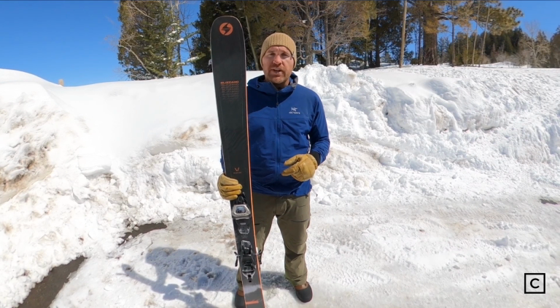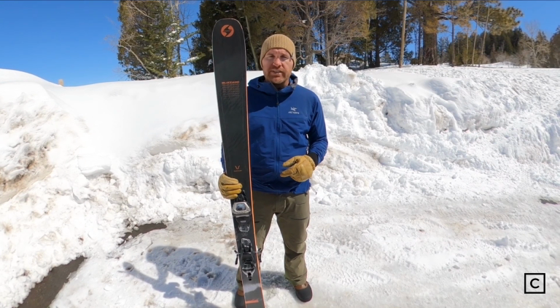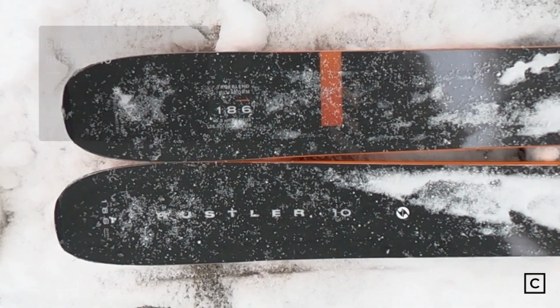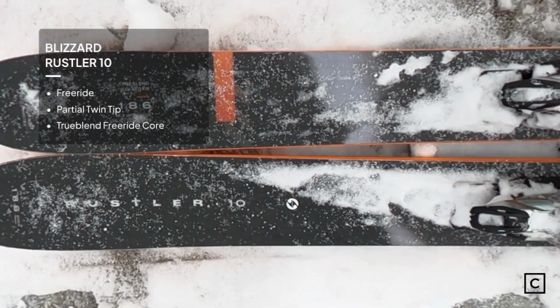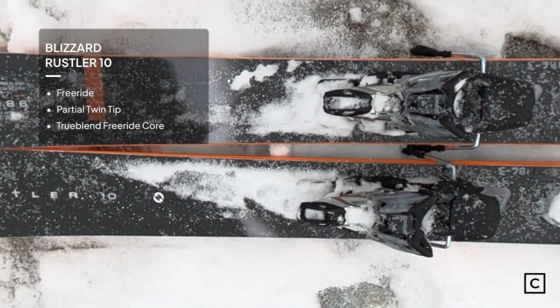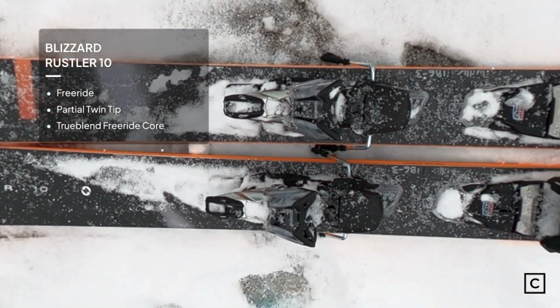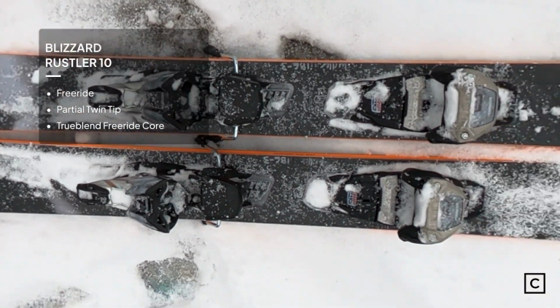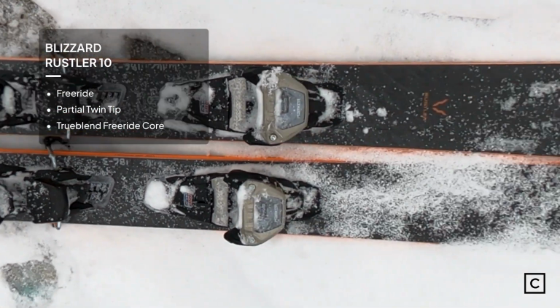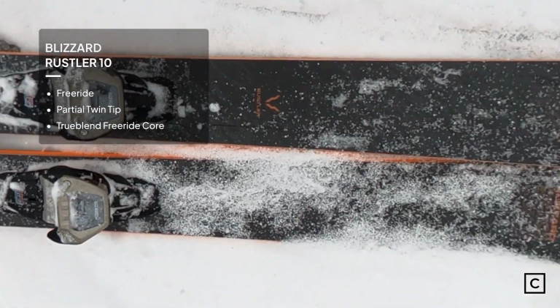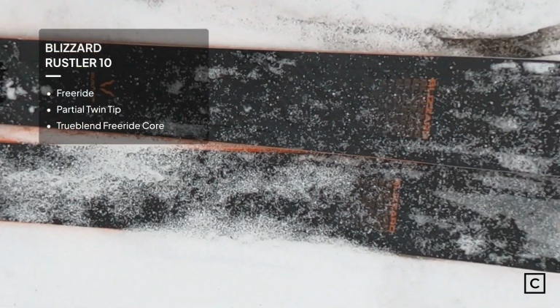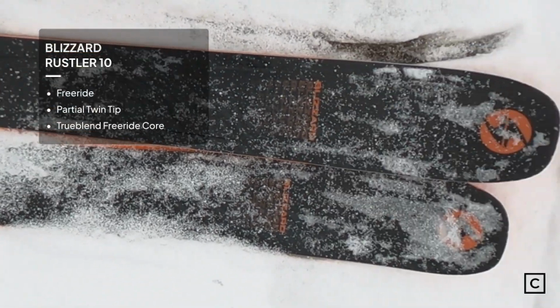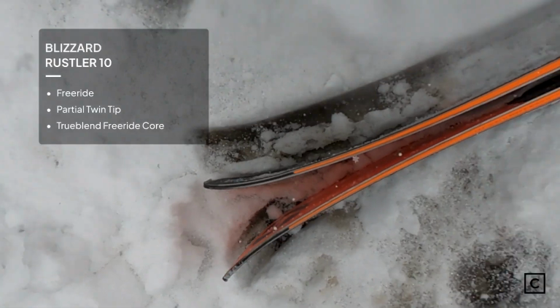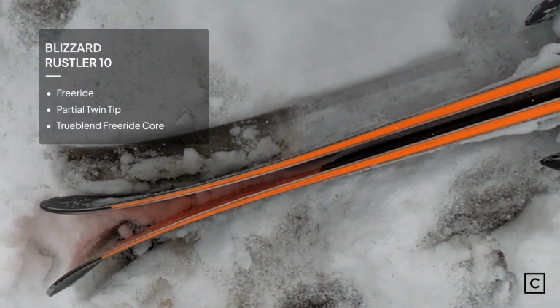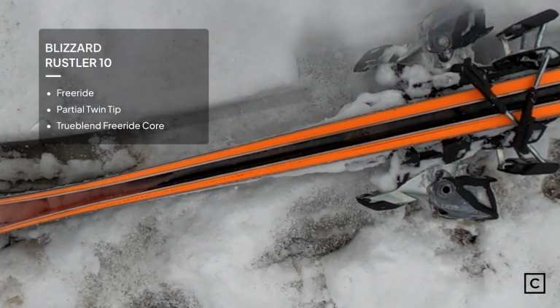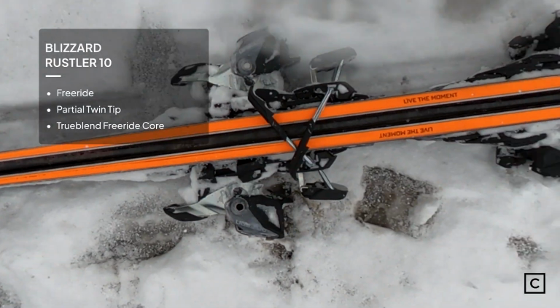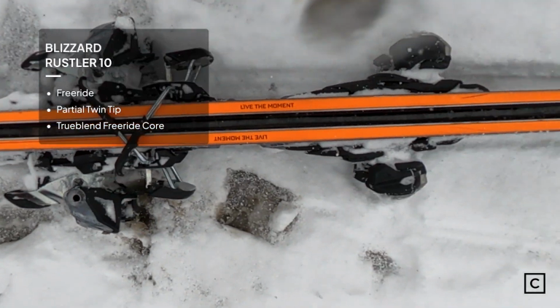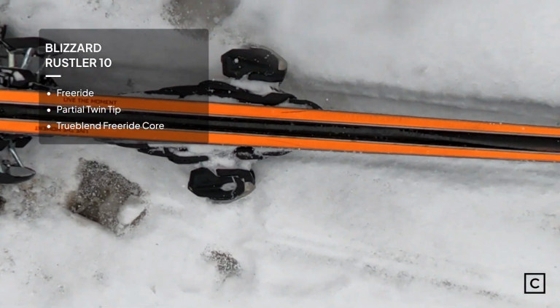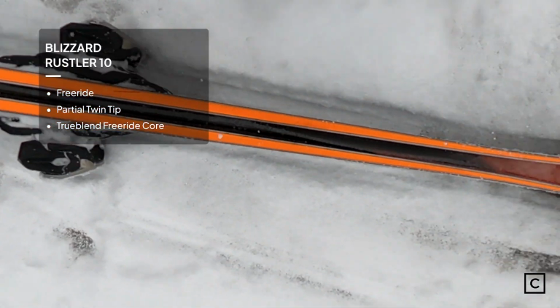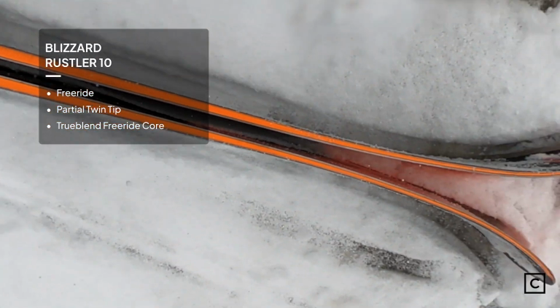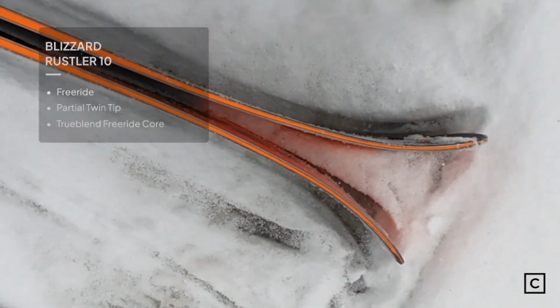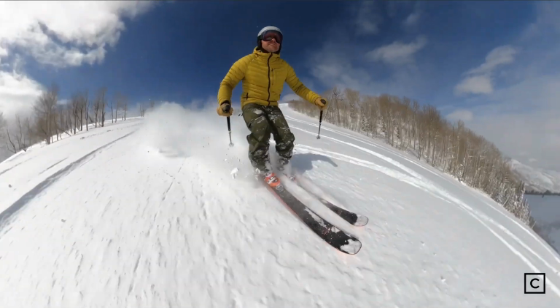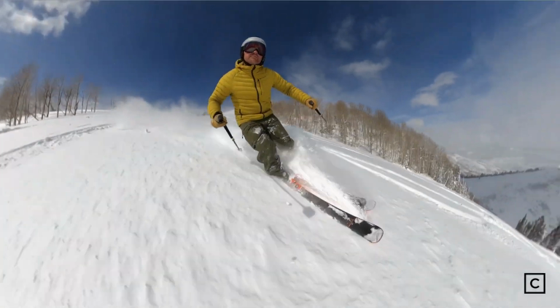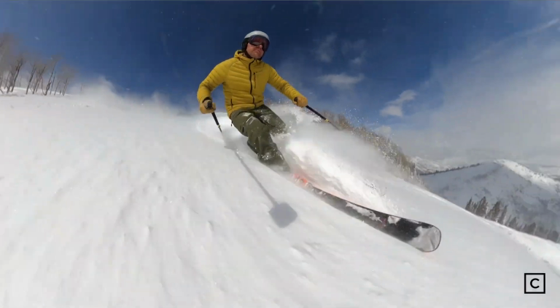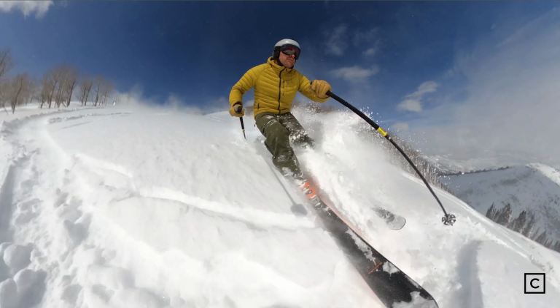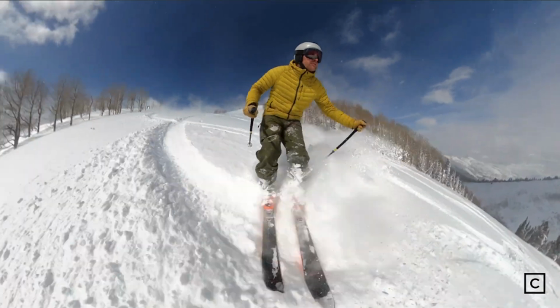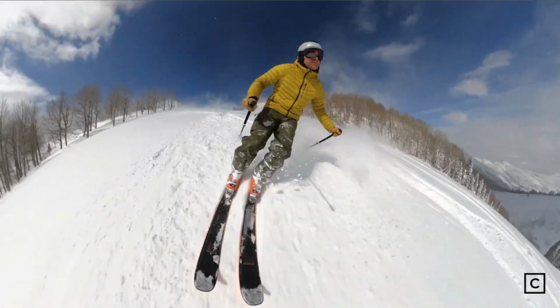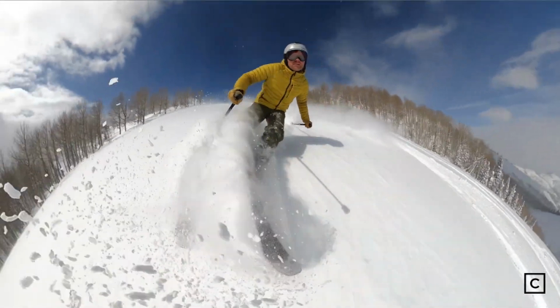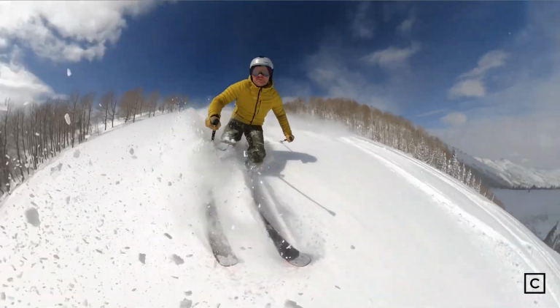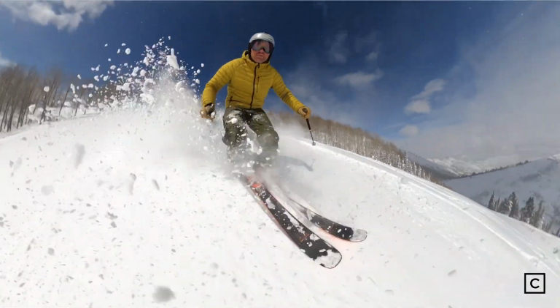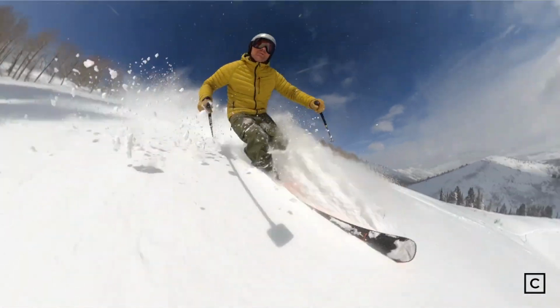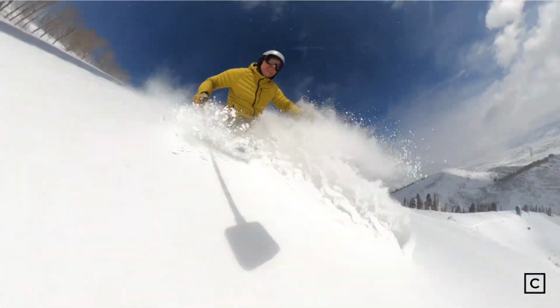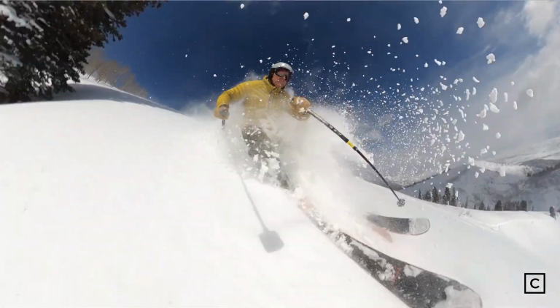Blizzard claims that the Rustler is their more versatile all-mountain freeride ski, and having skied a couple days on this in powder, it definitely lives up to that description.